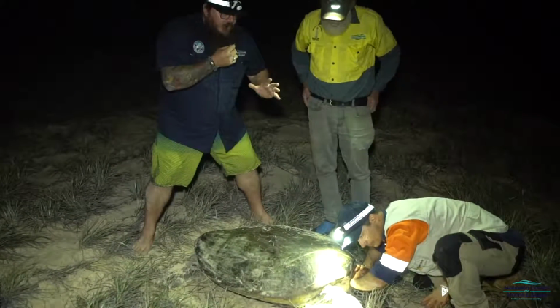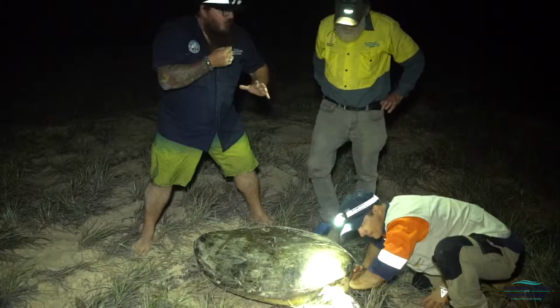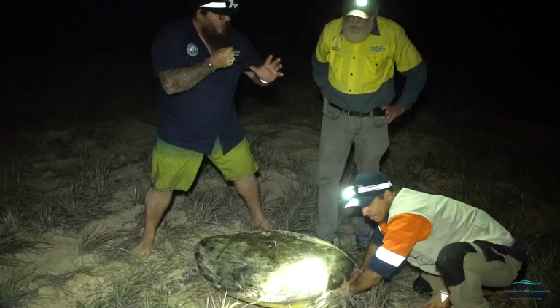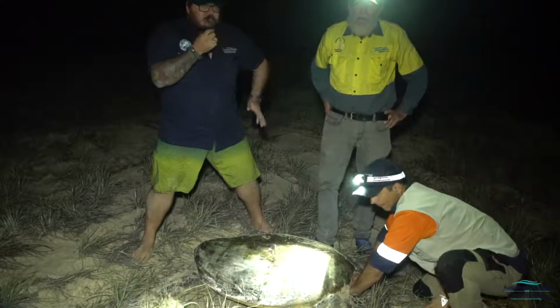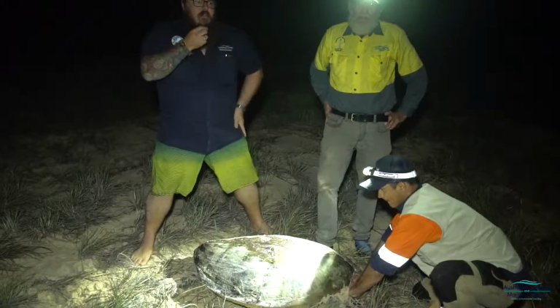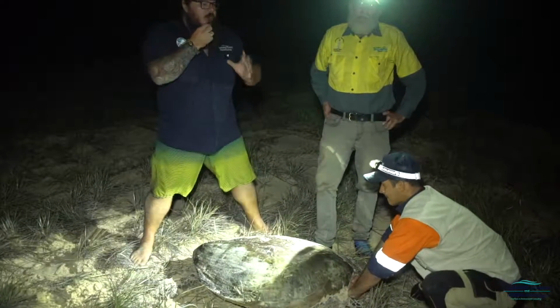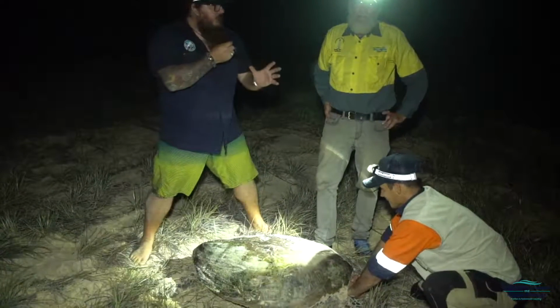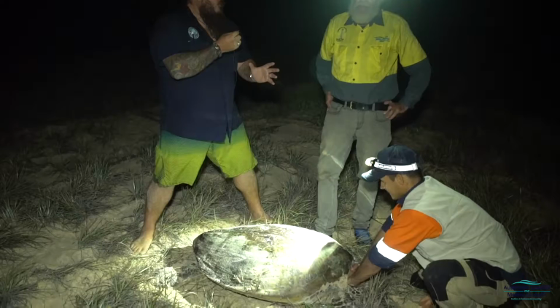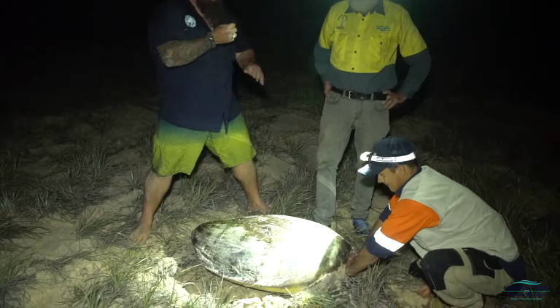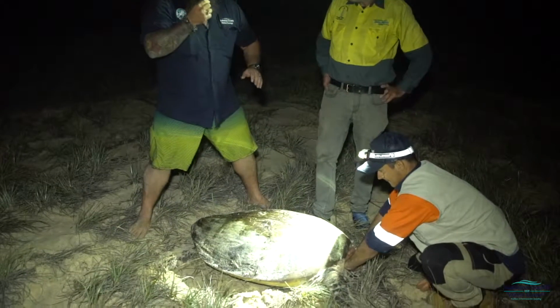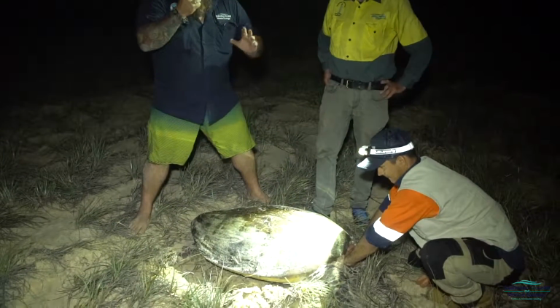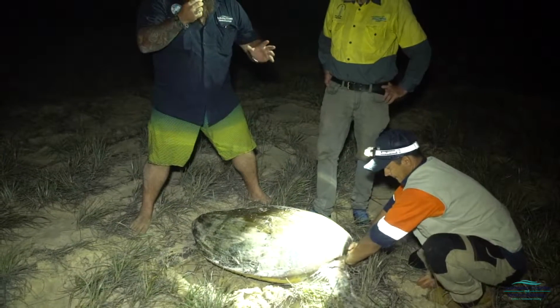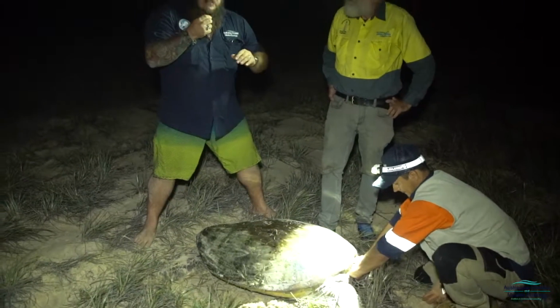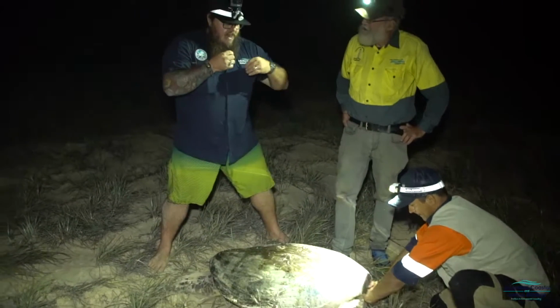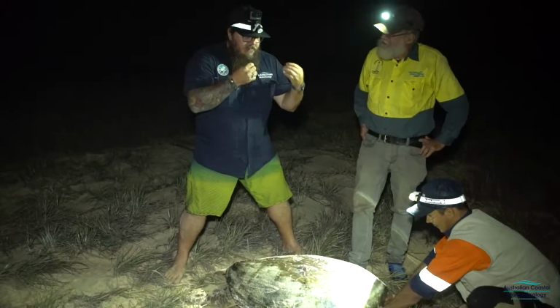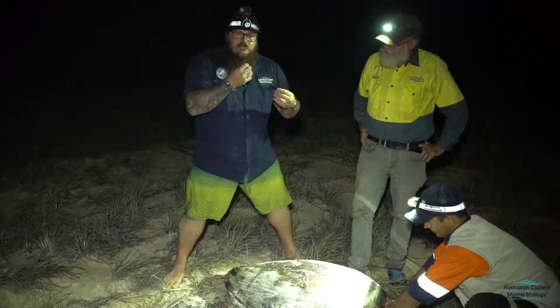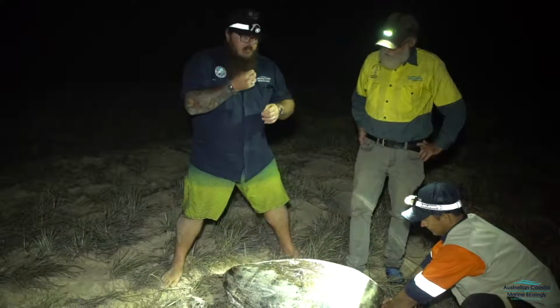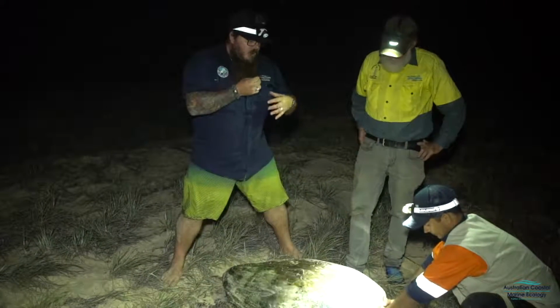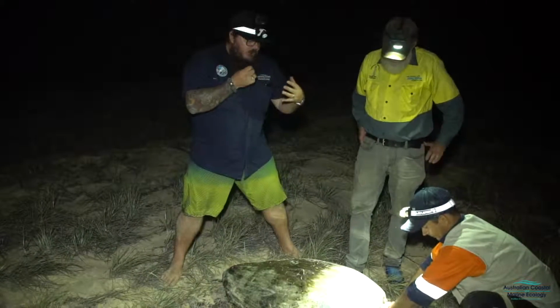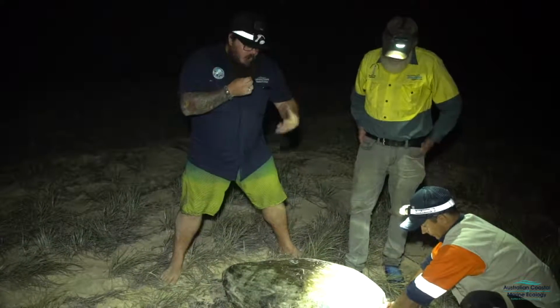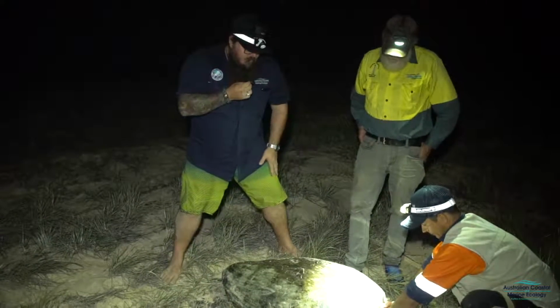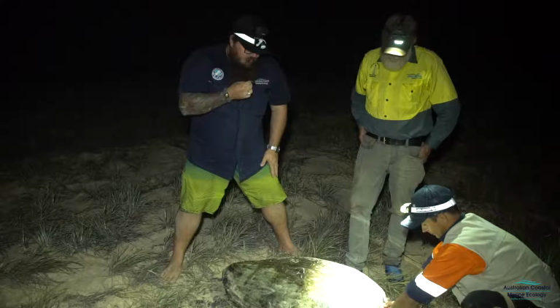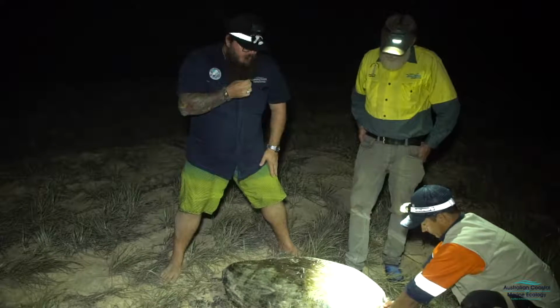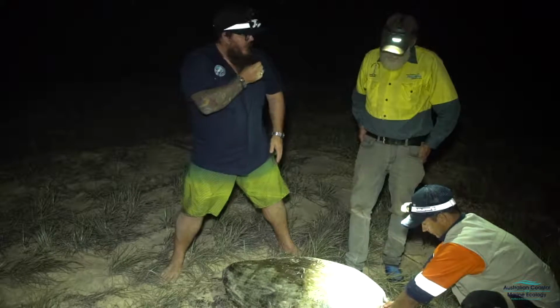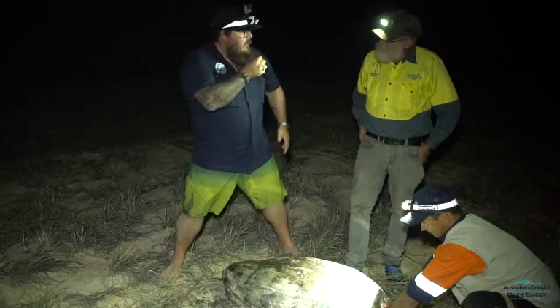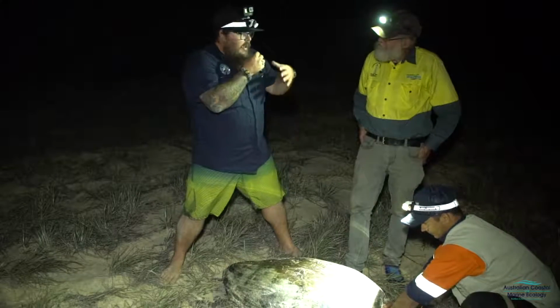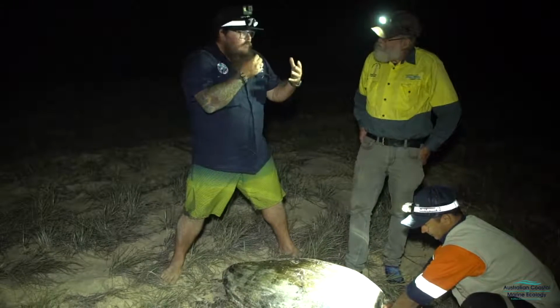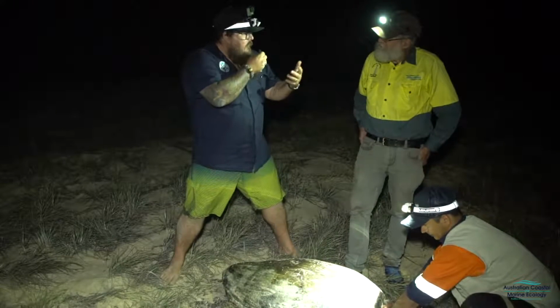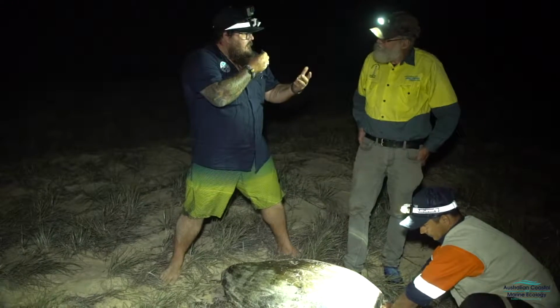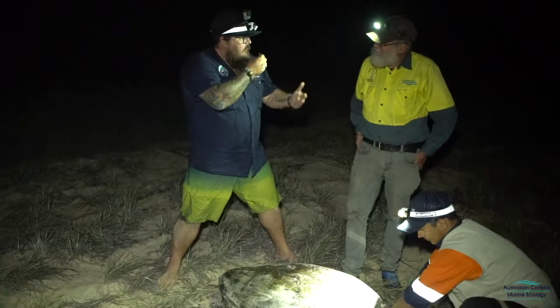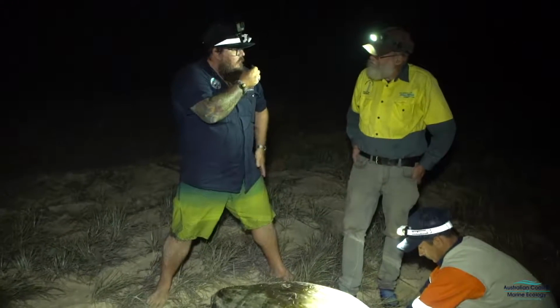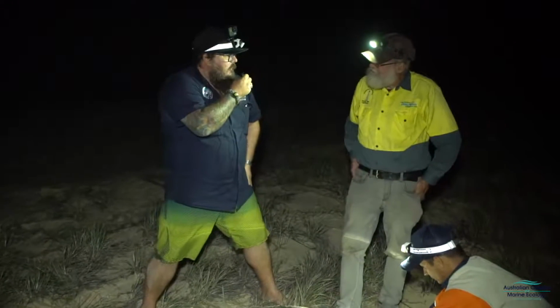Here on Fraser Island, Orb is doing an amazing program — doing some tagging and satellite tracking on some of the loggerhead turtles. Orb, maybe you could tell us a little bit about what you're doing.